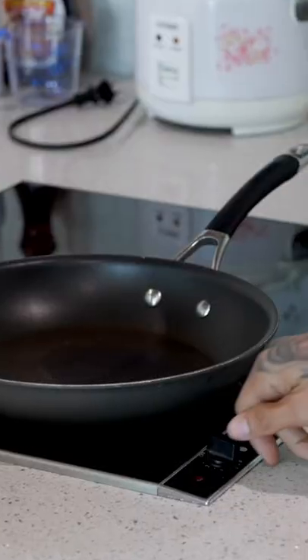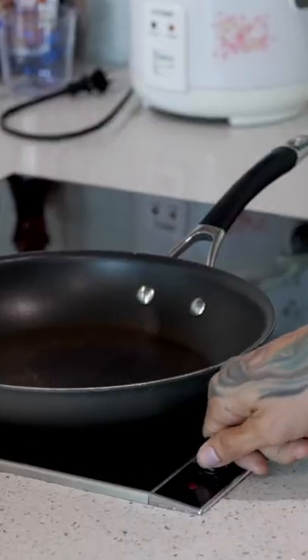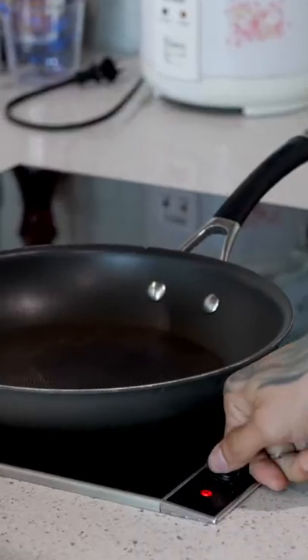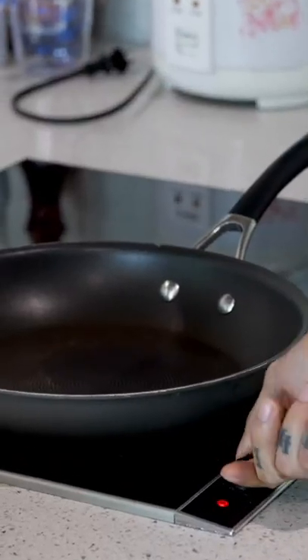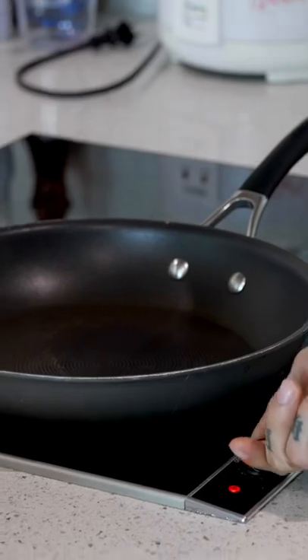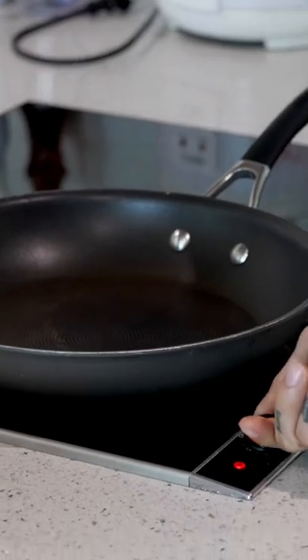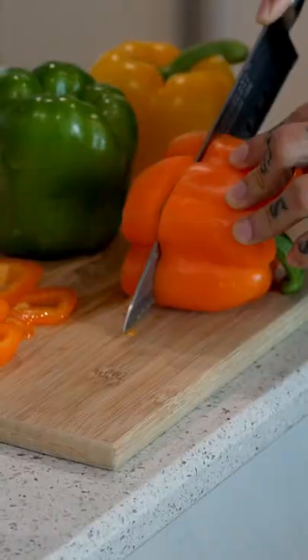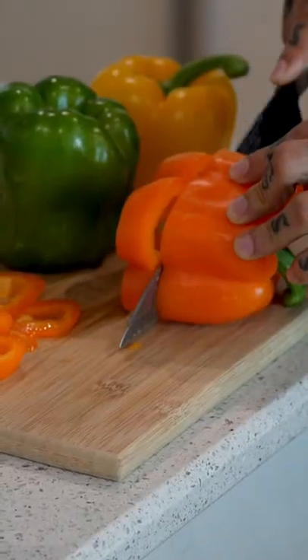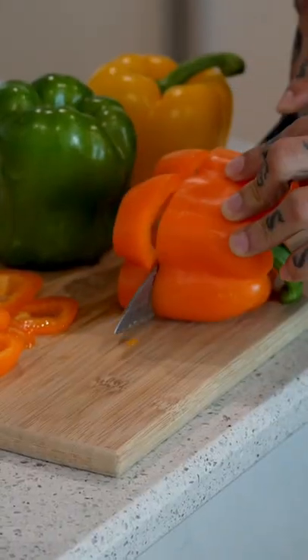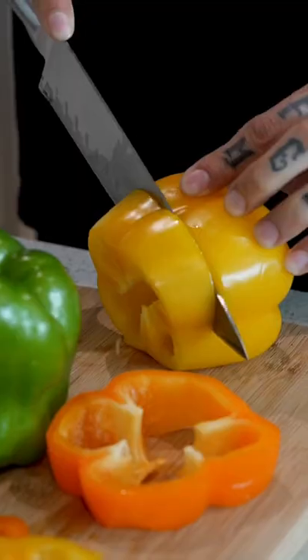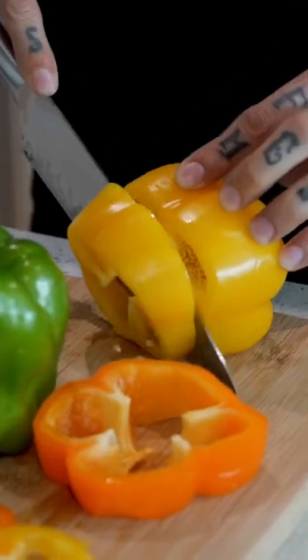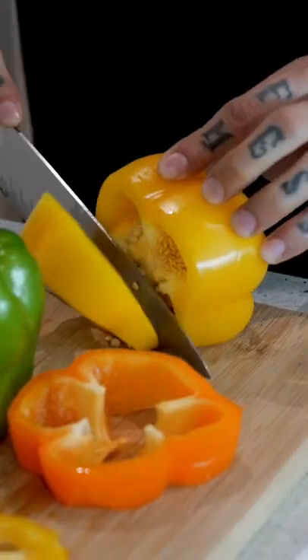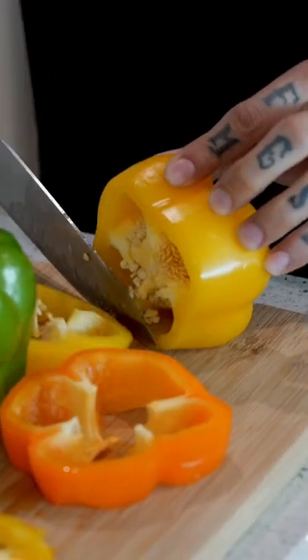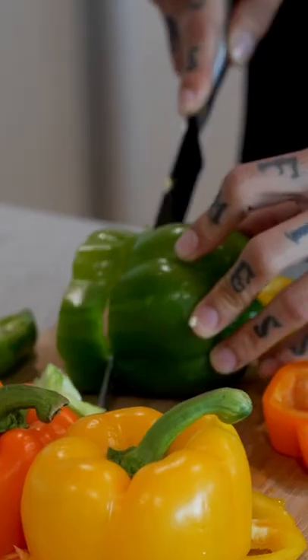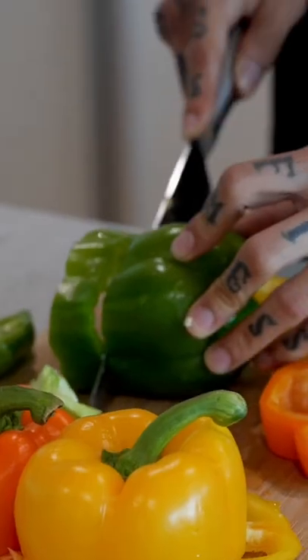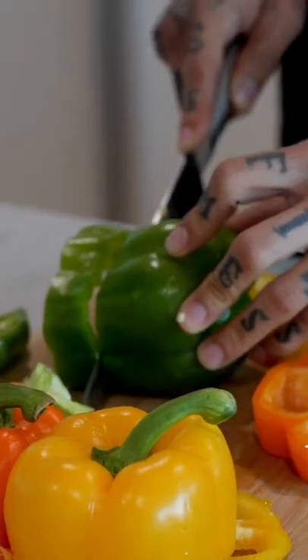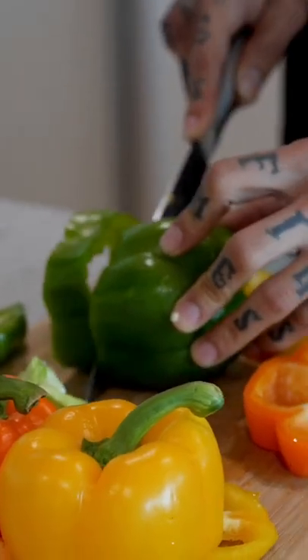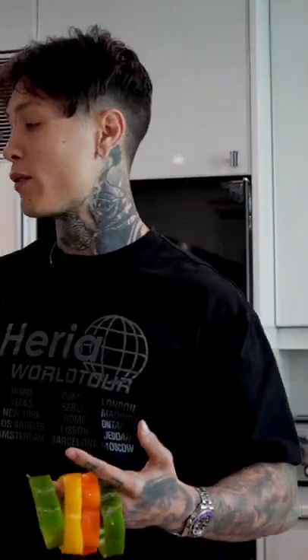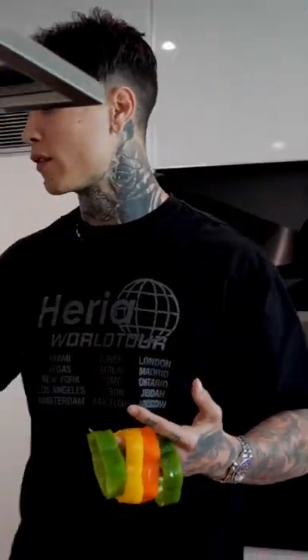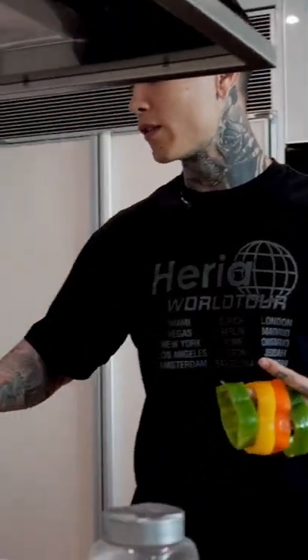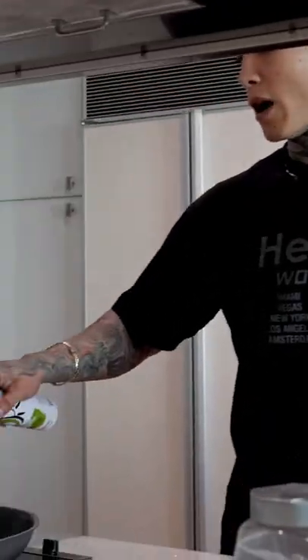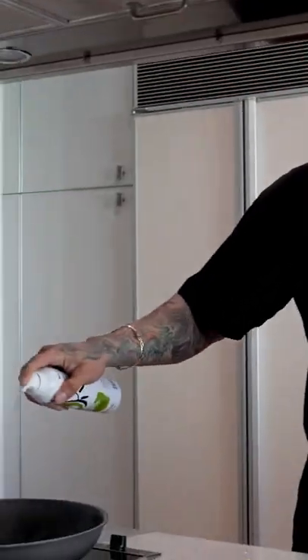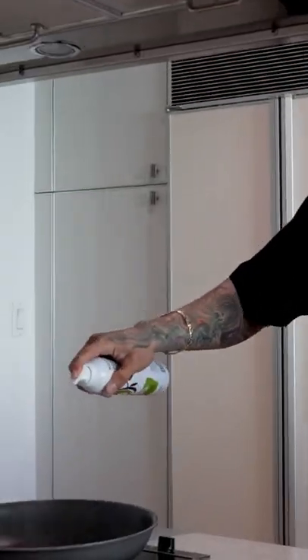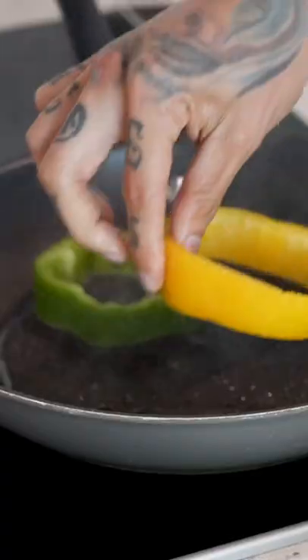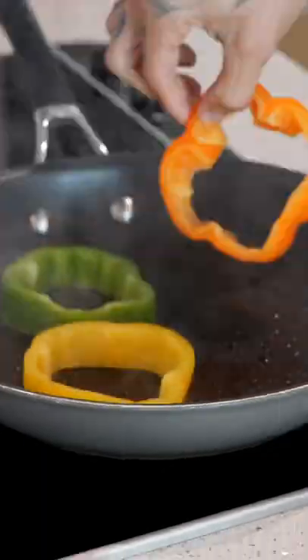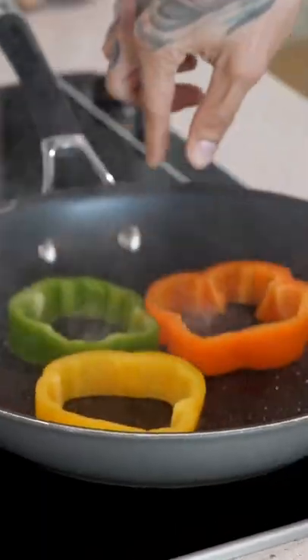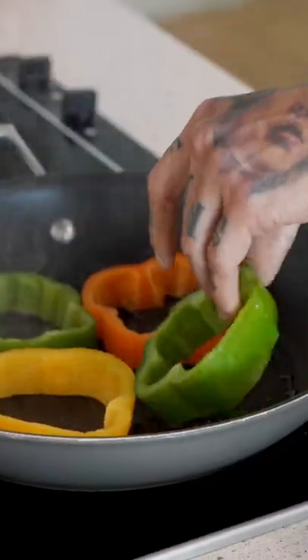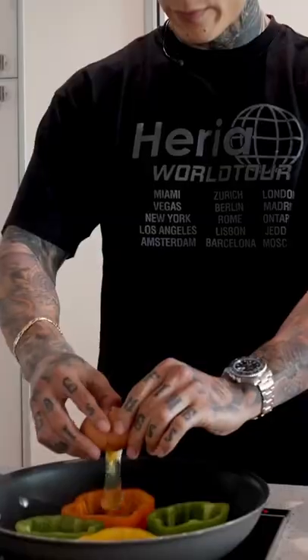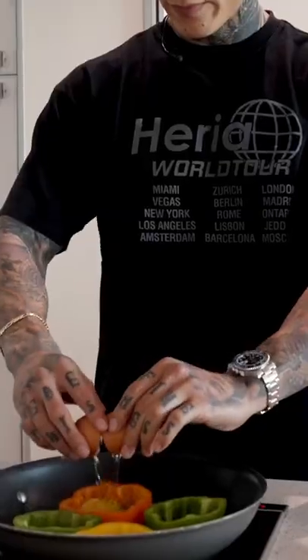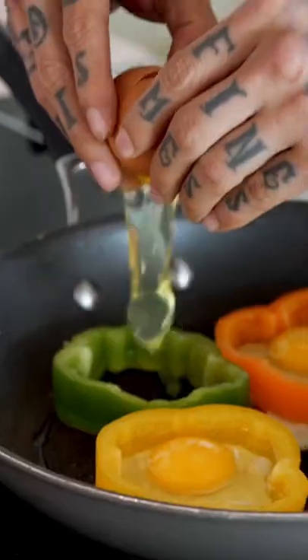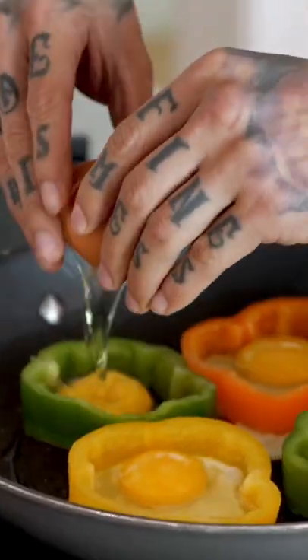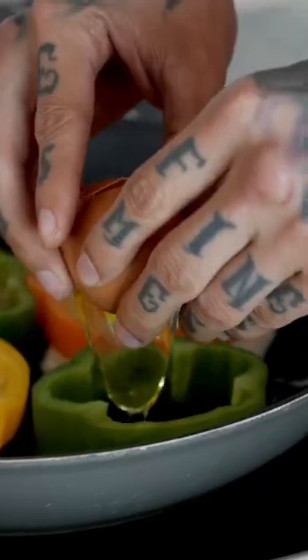First off, let's heat up our pan. As the pan heats up, we're gonna cut out four bell pepper rings. Now I'm just gonna spray some avocado oil and drop them in. Now we just get our egg.